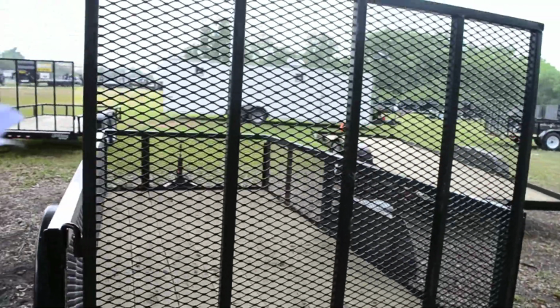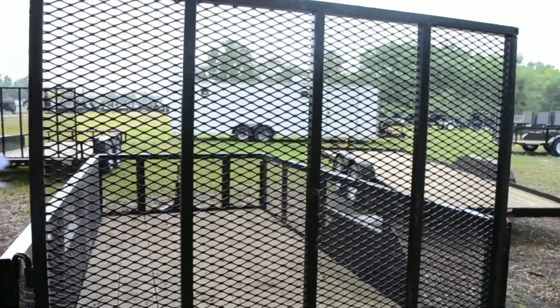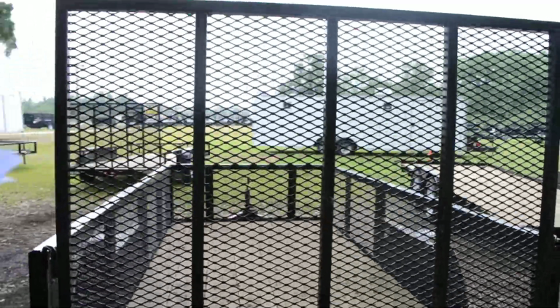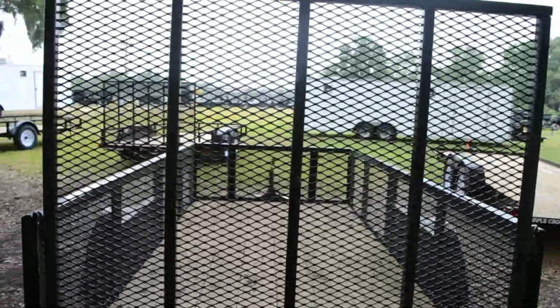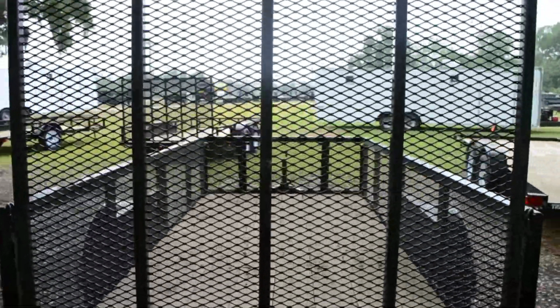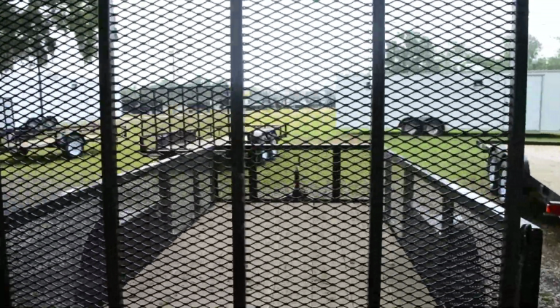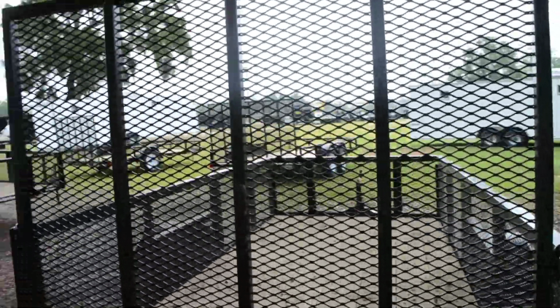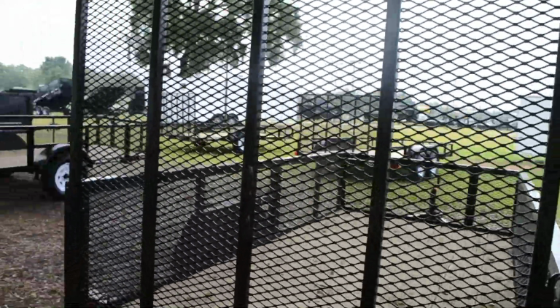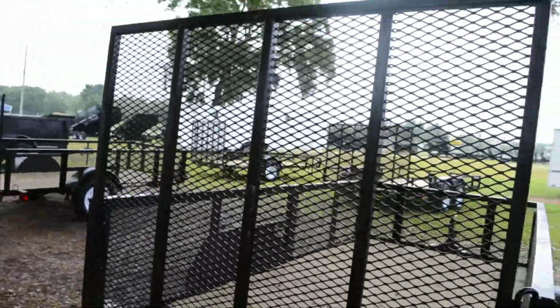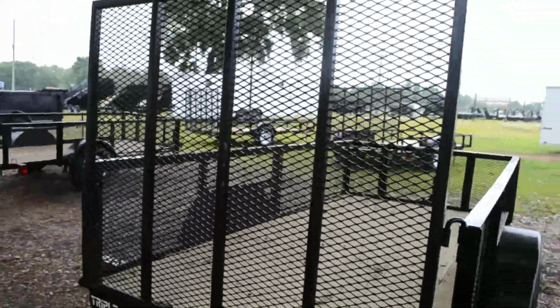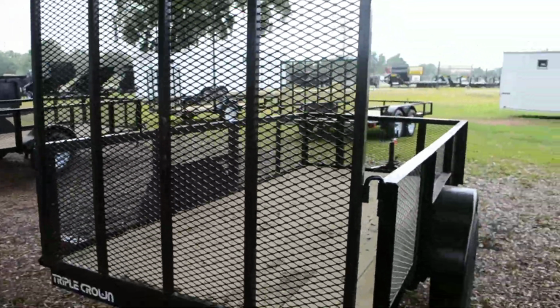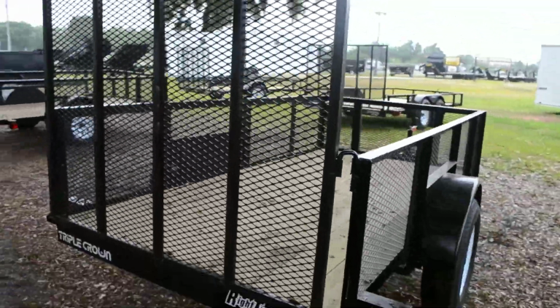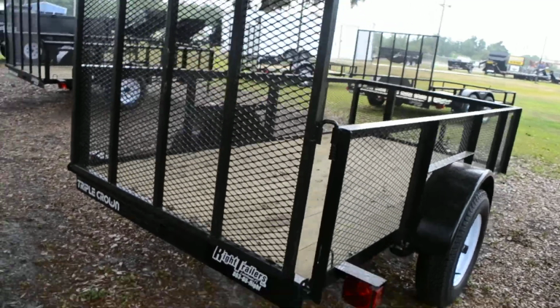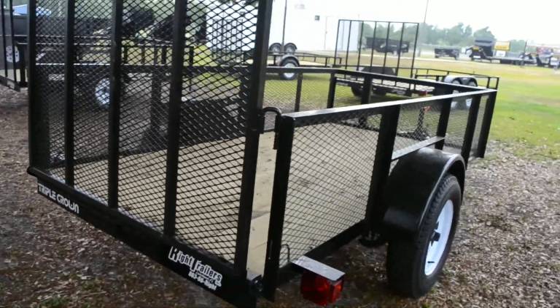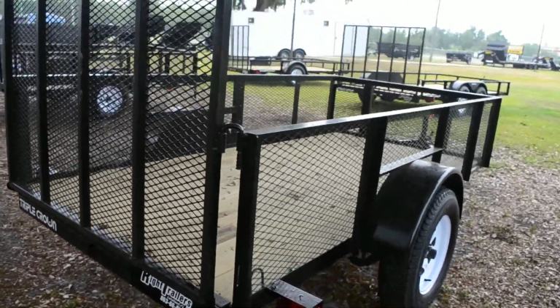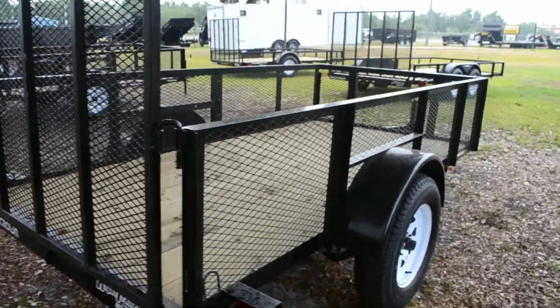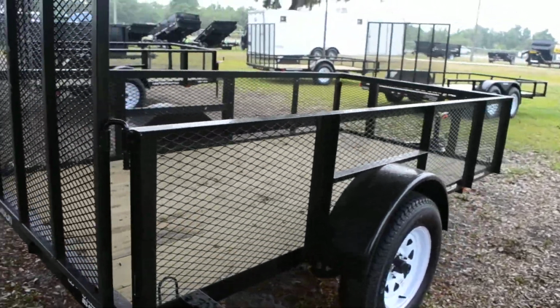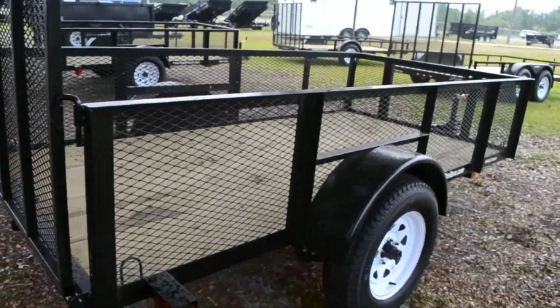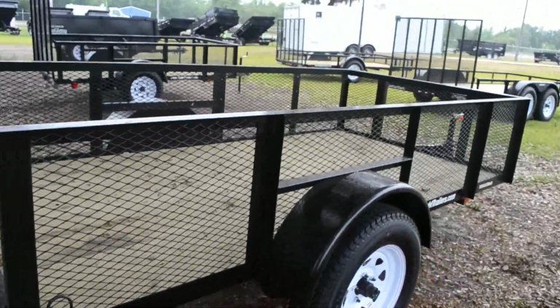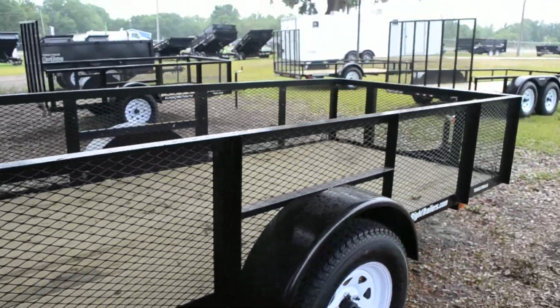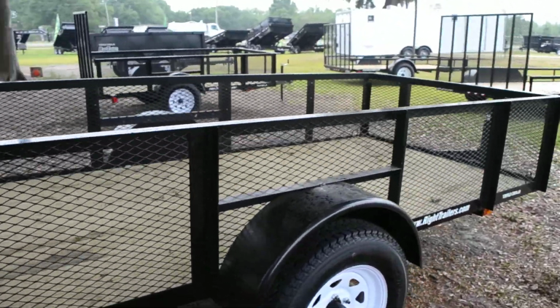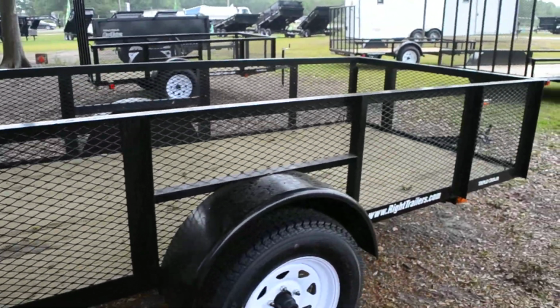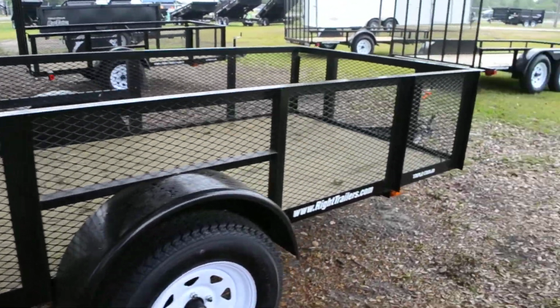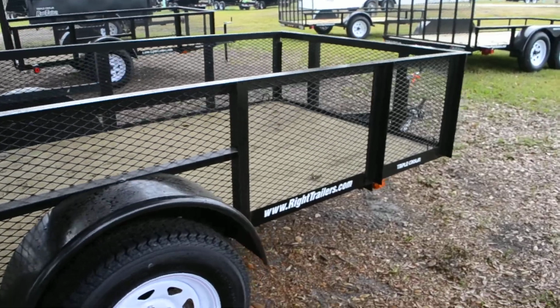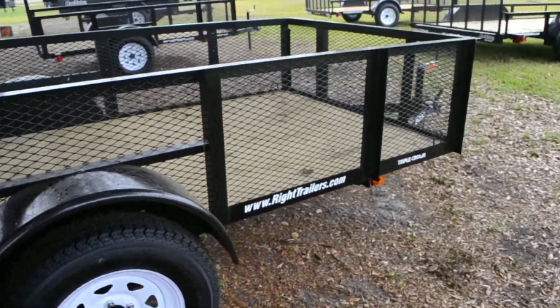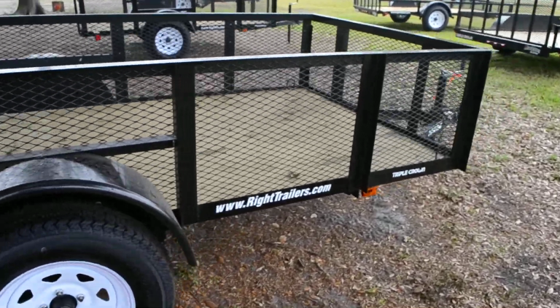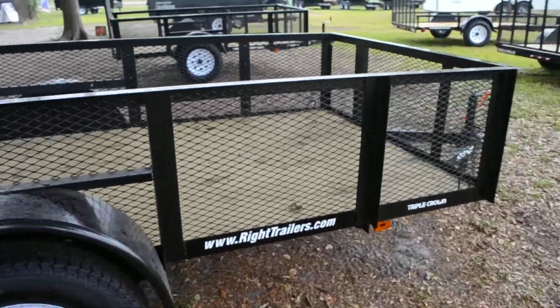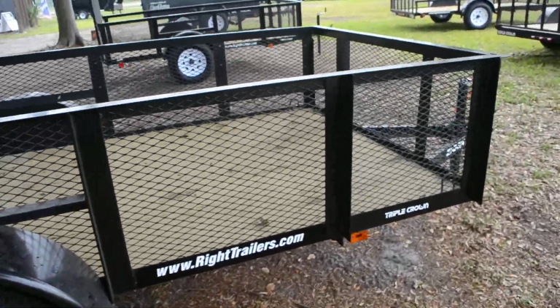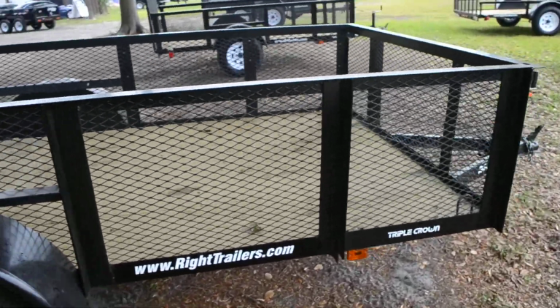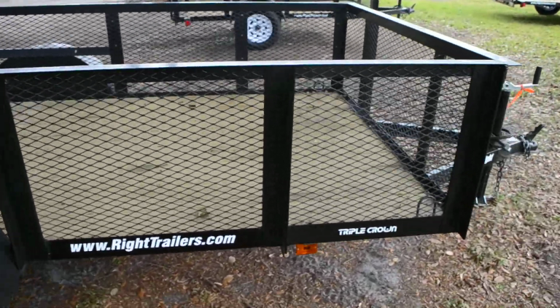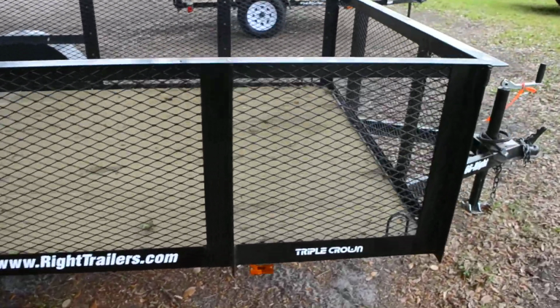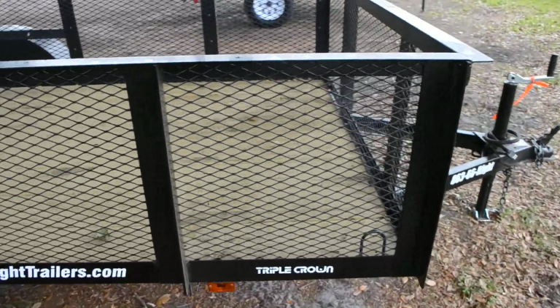Tubular uprights in the rear ramp with a heavy duty mesh on the ramp. All DOT approved lighting, a powder coated frame for long paint life, and 2 foot mesh on the sides.